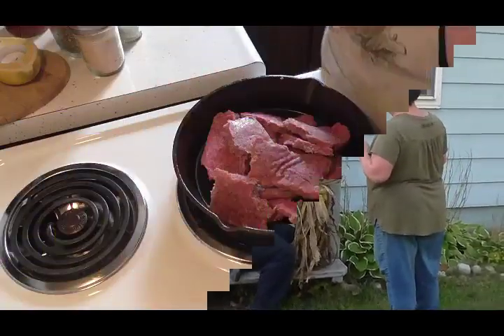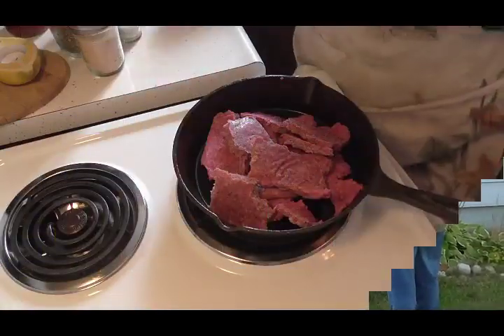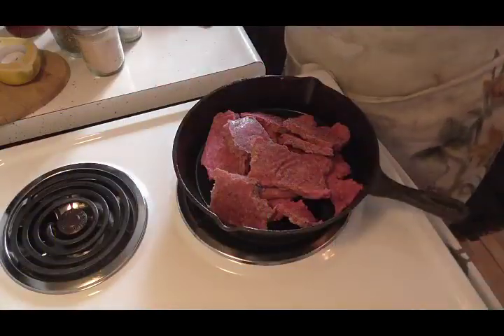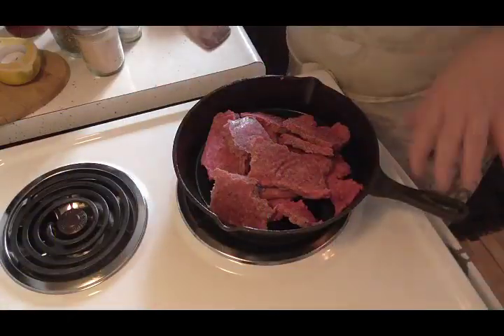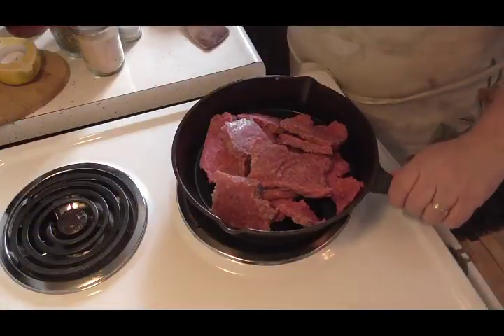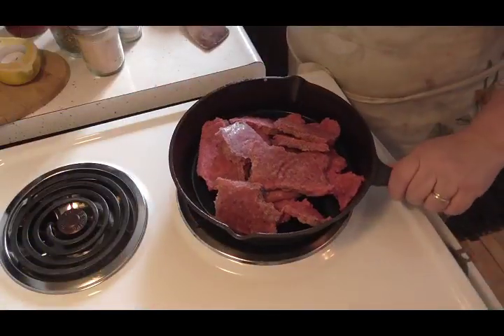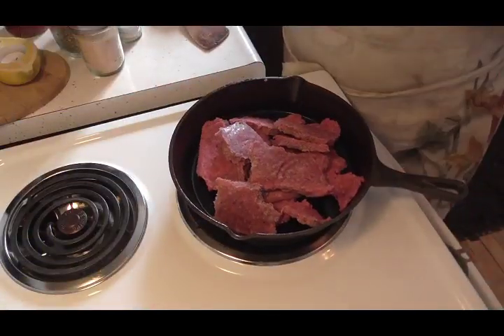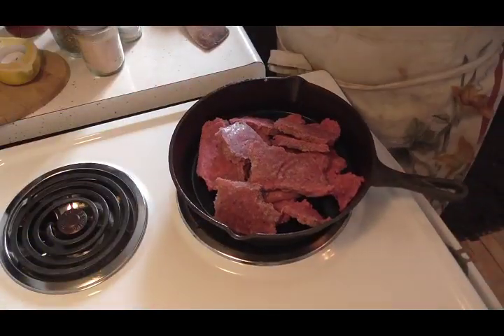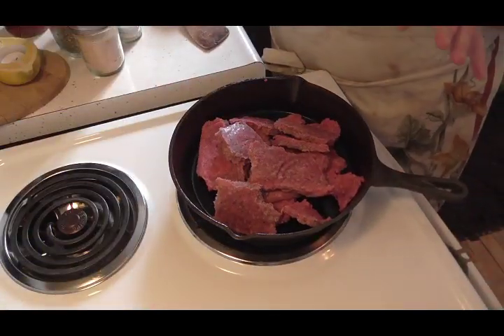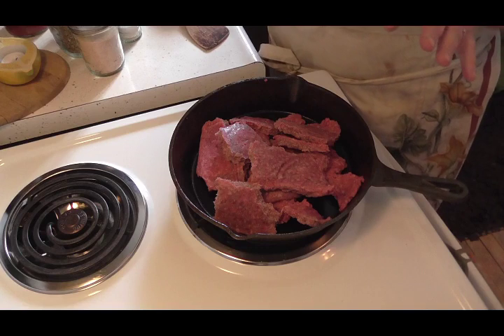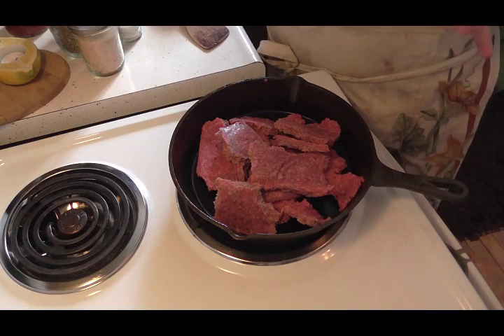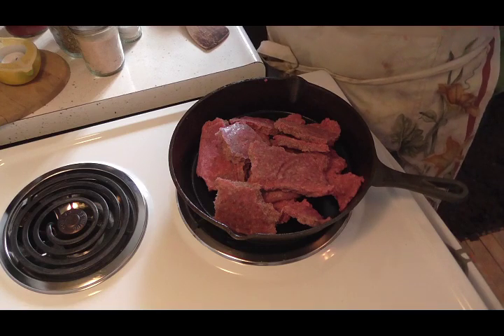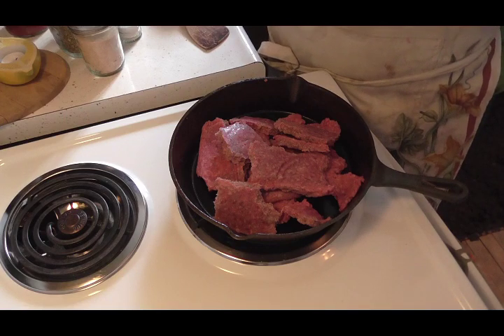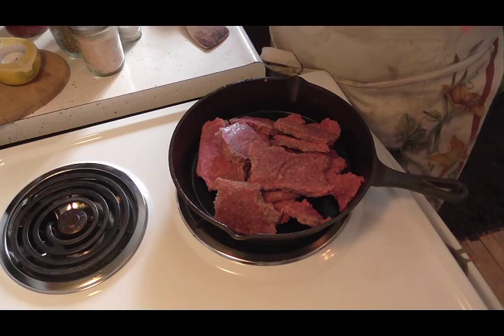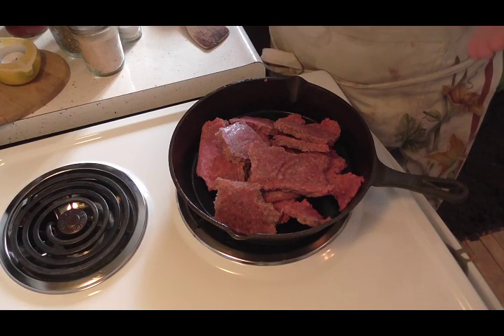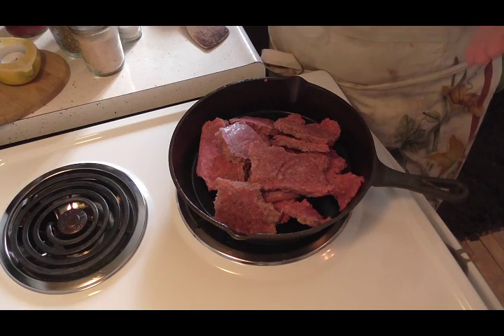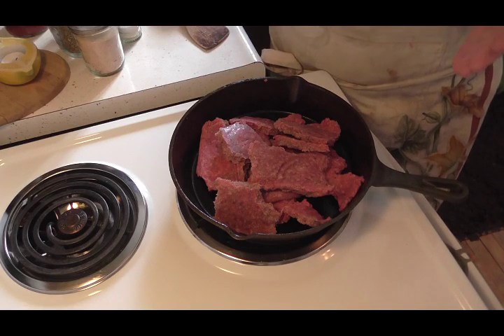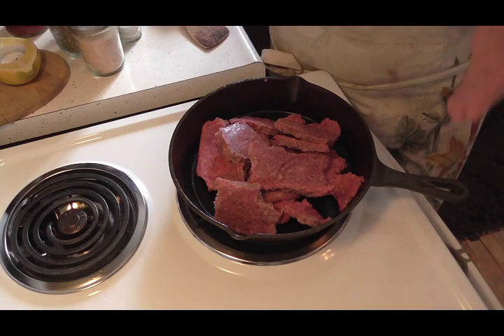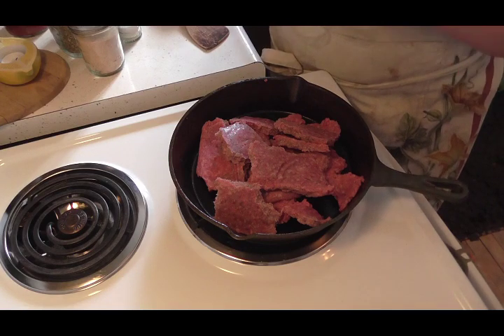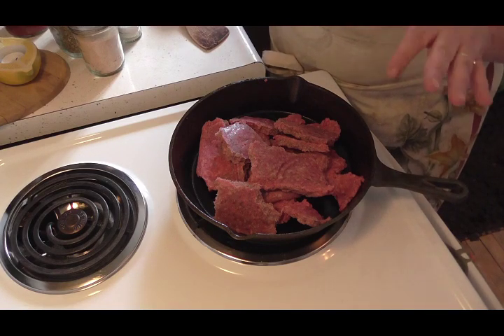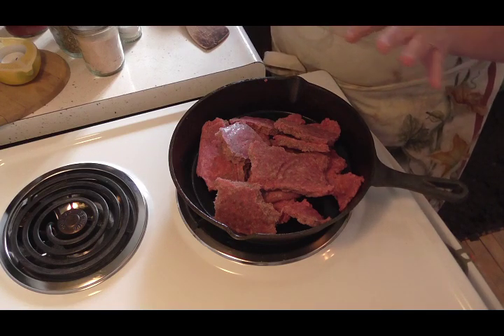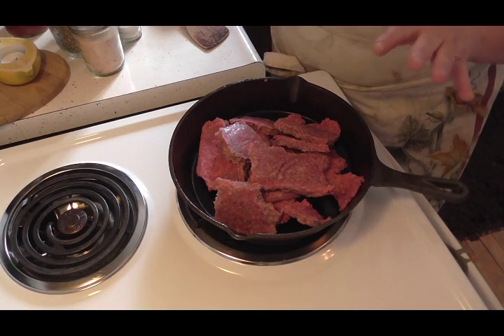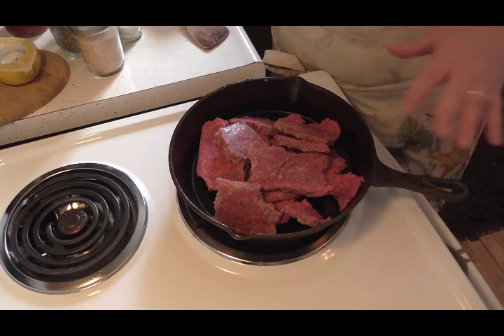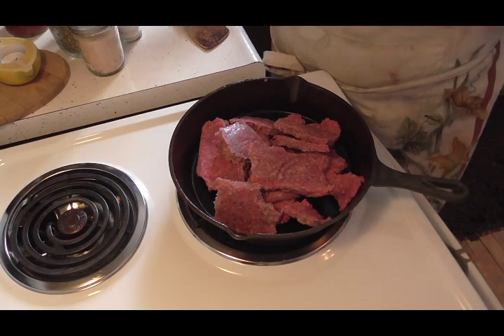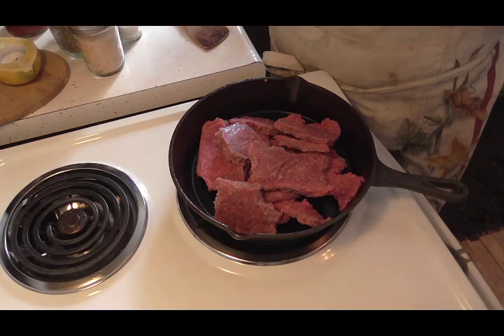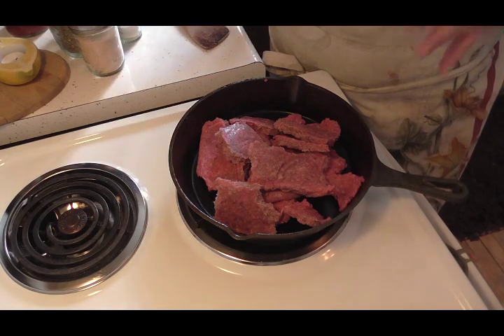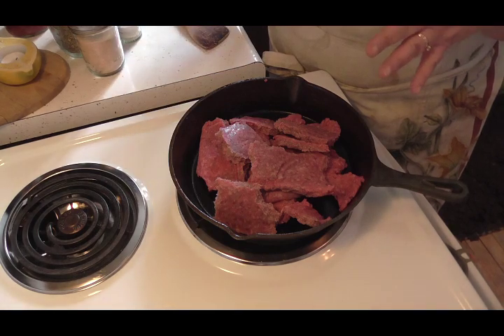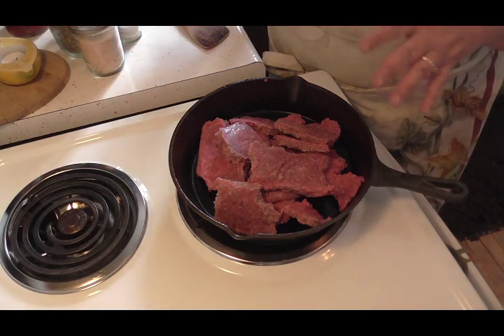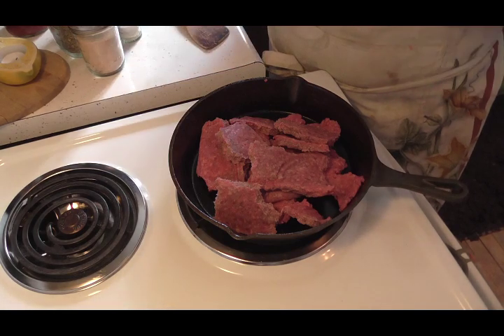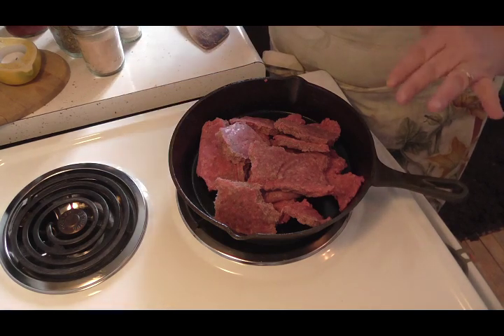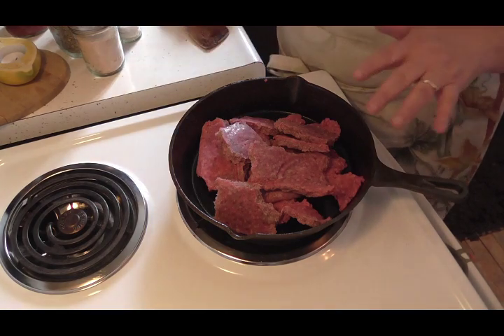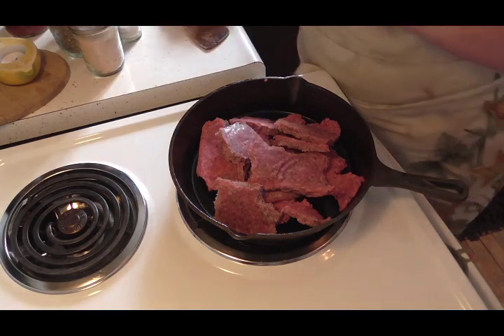Friends, I am going to show you how I make a really easy Italian pasta bake without boiling your noodles. It's going to go all in one pan and into the oven and it comes out fantastic.